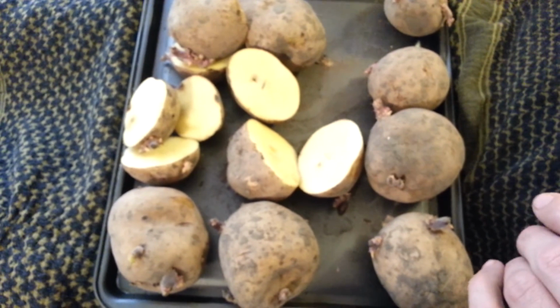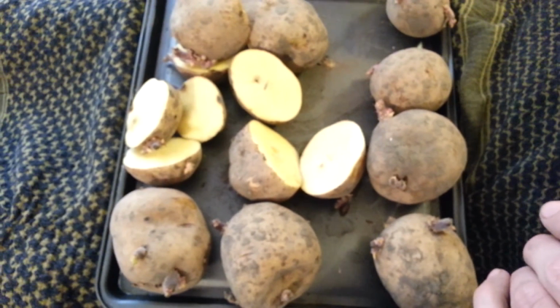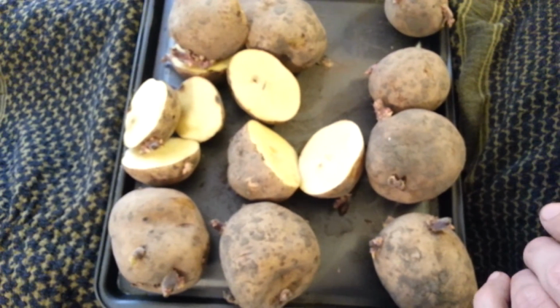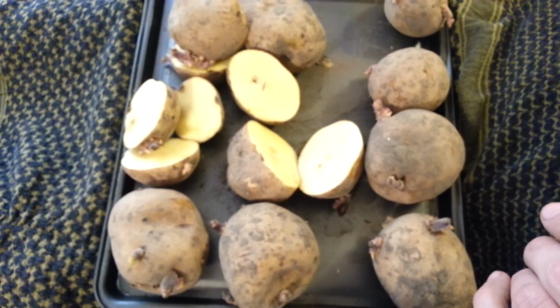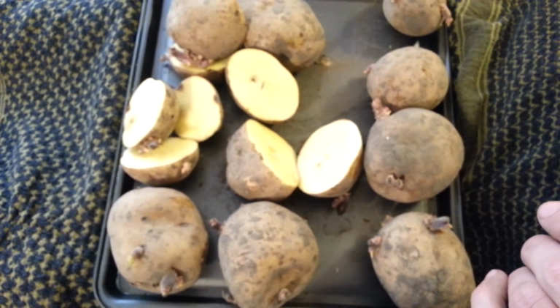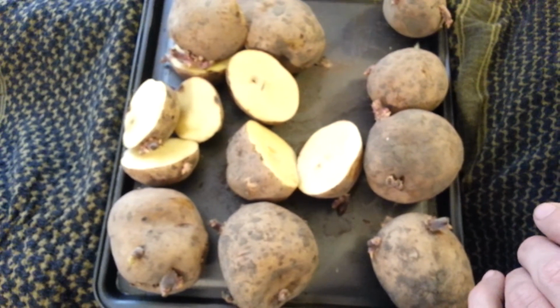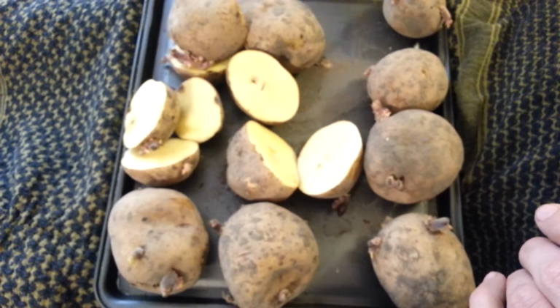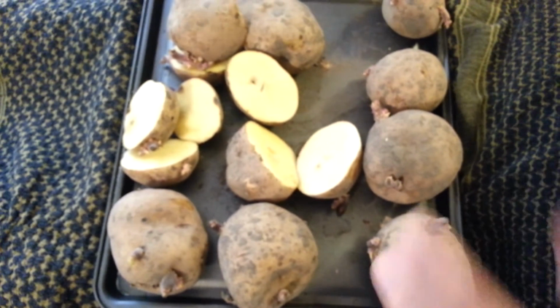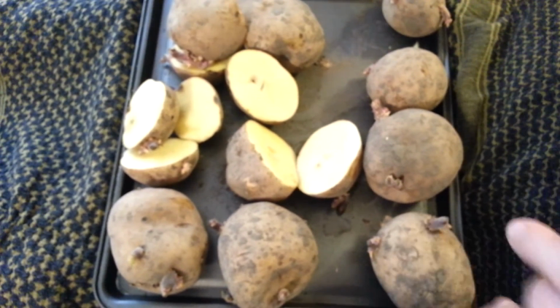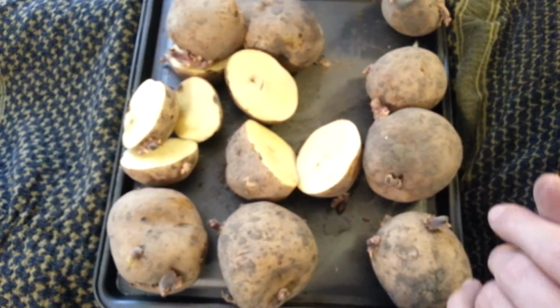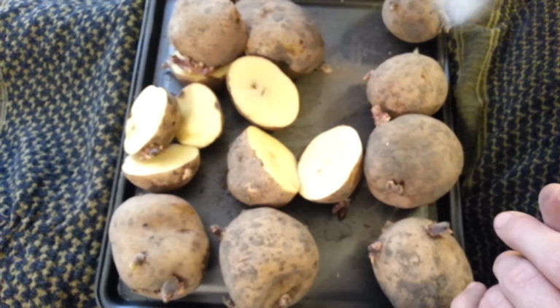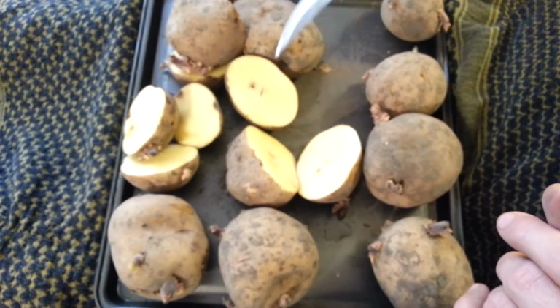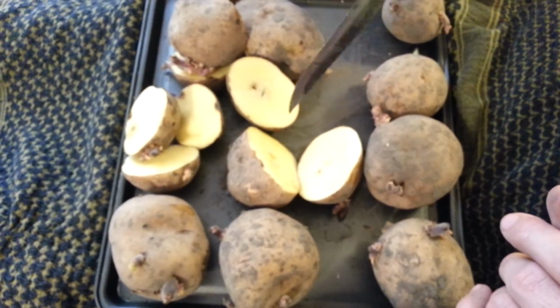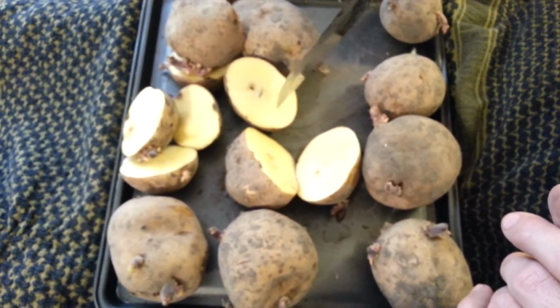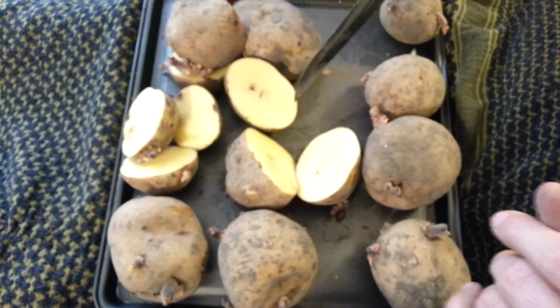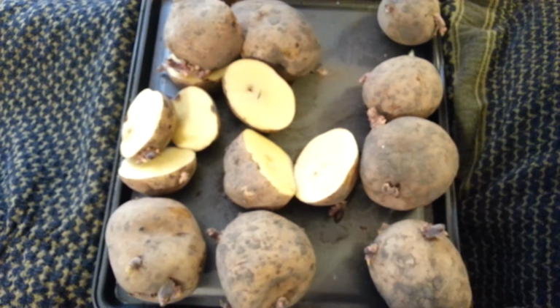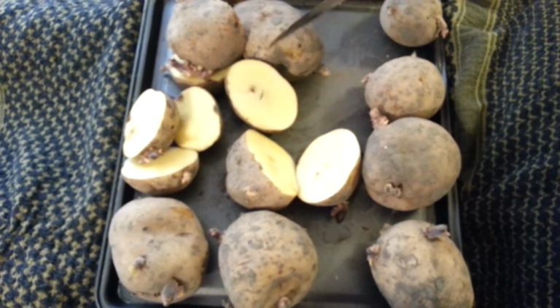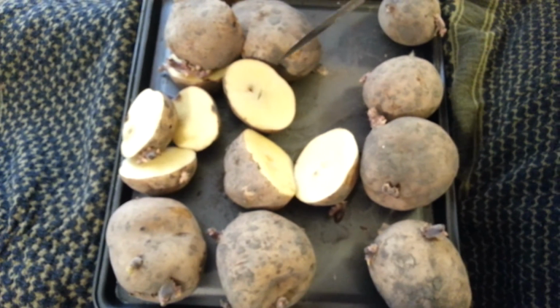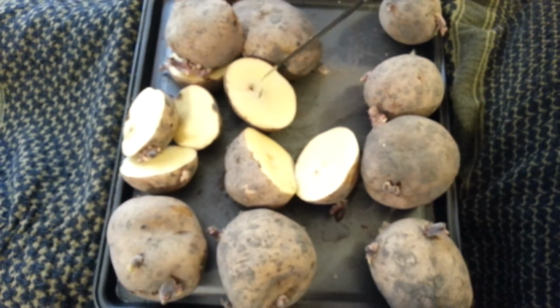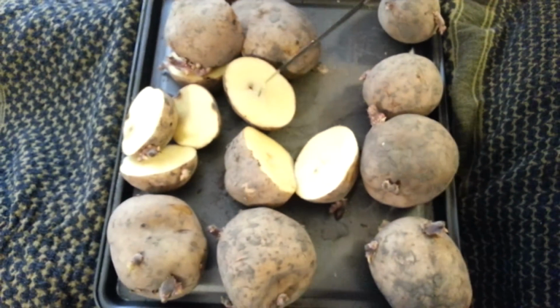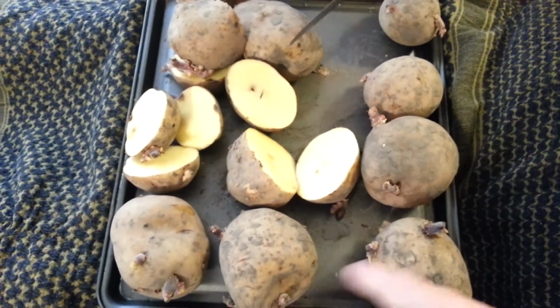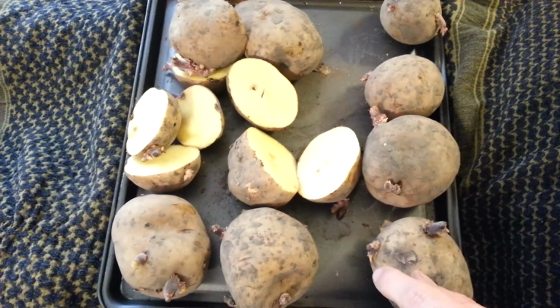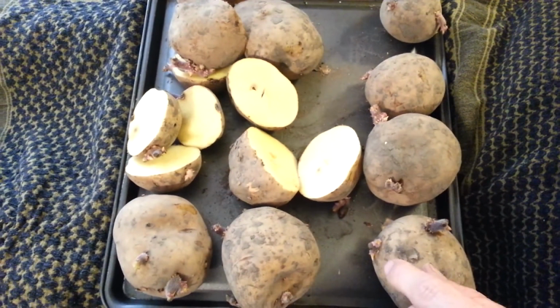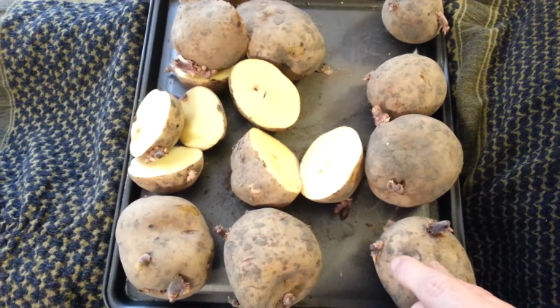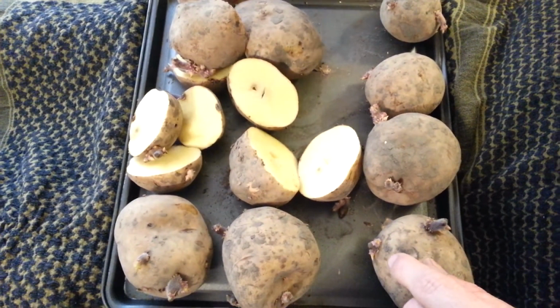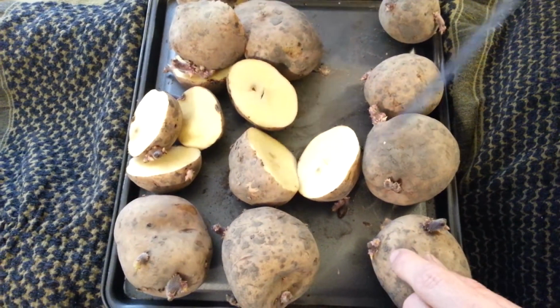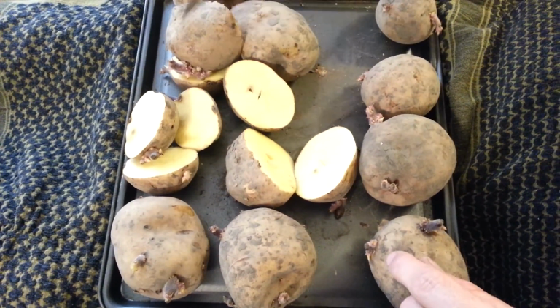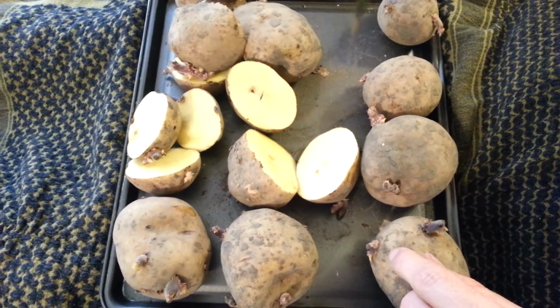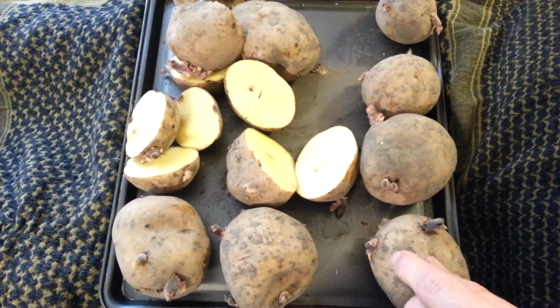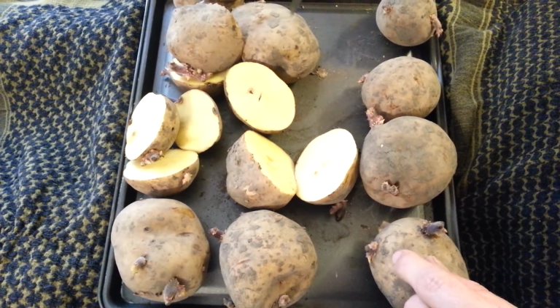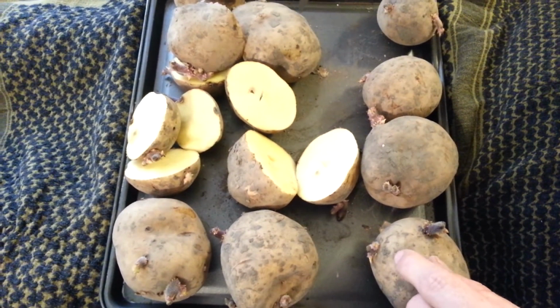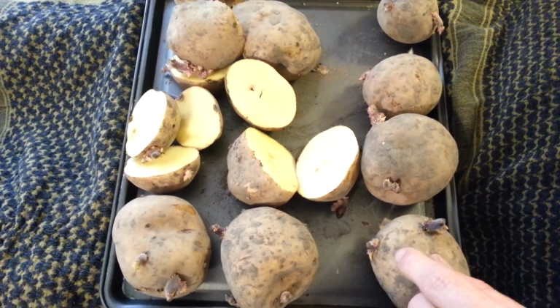But that's how we do it. Usually if you actually cut your potatoes, you'll get double the amount of plants as if you don't.